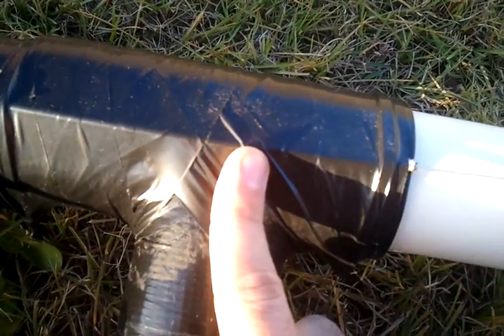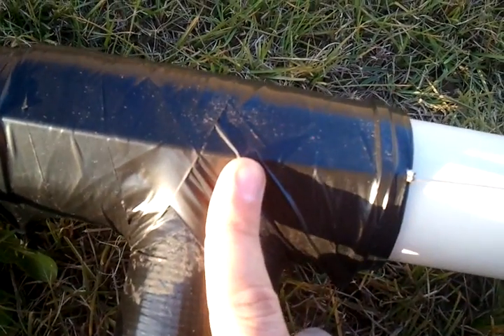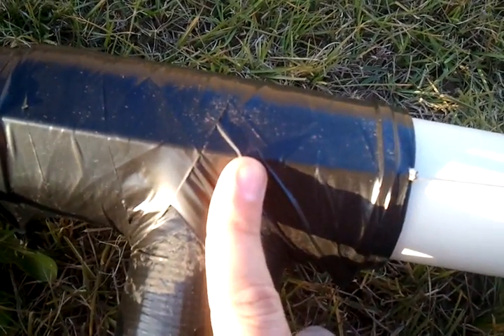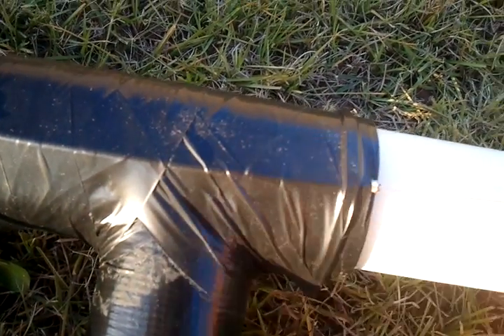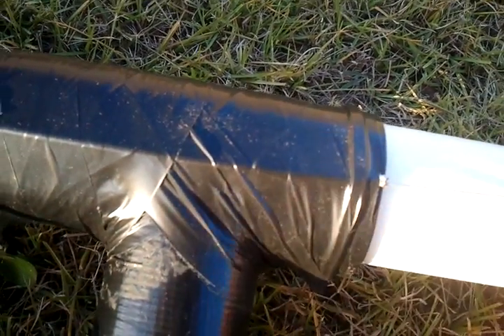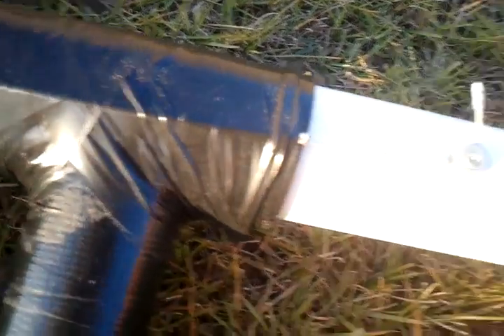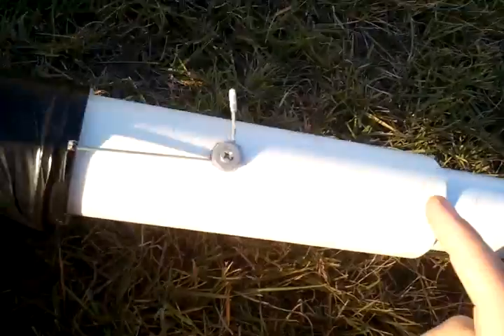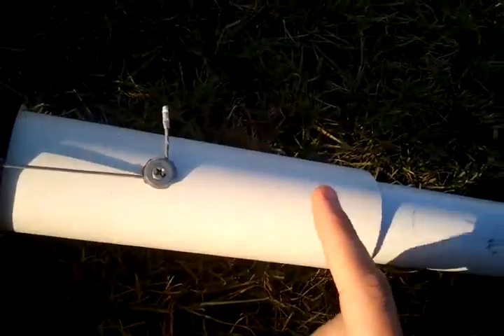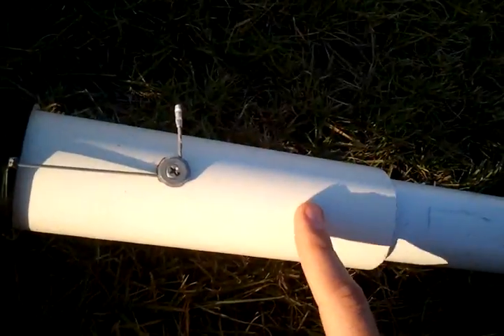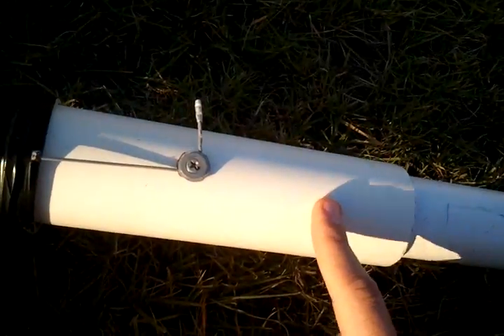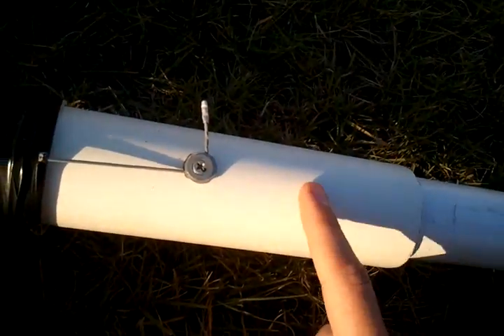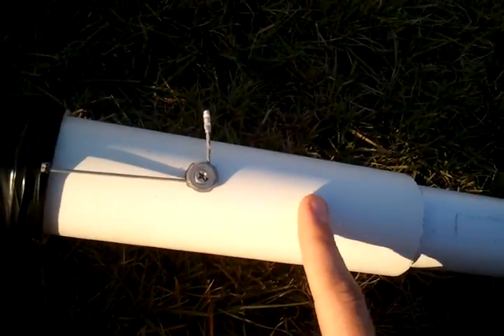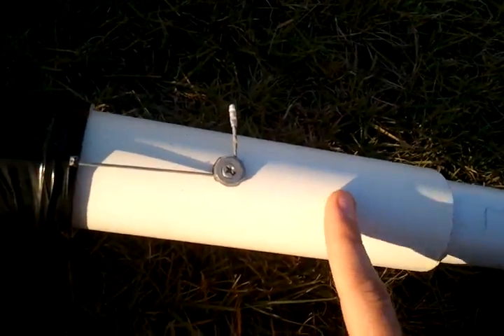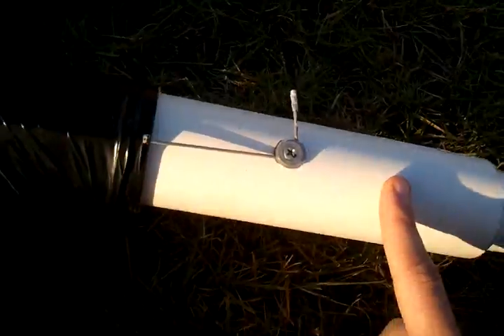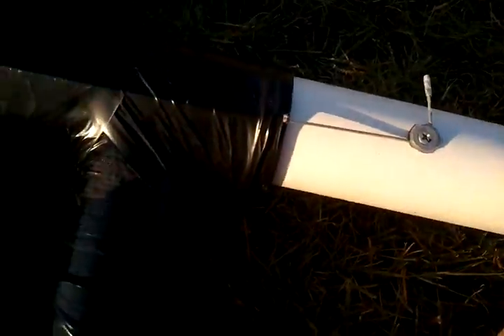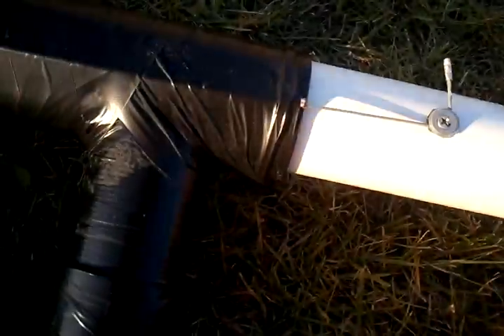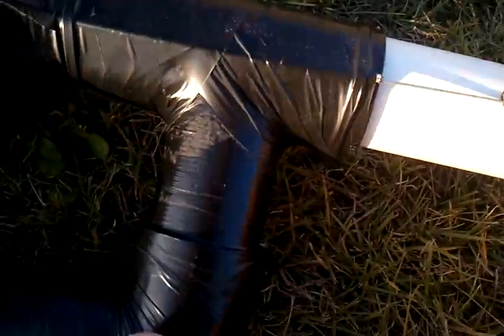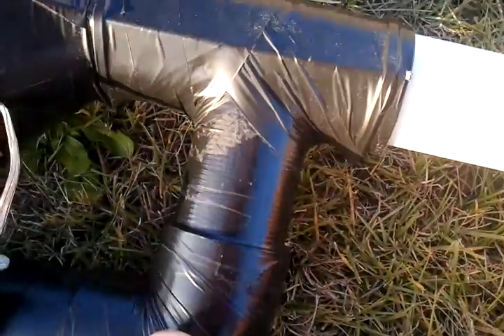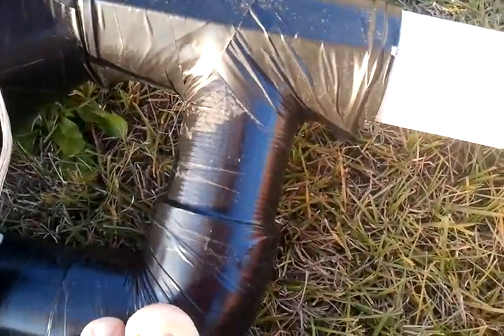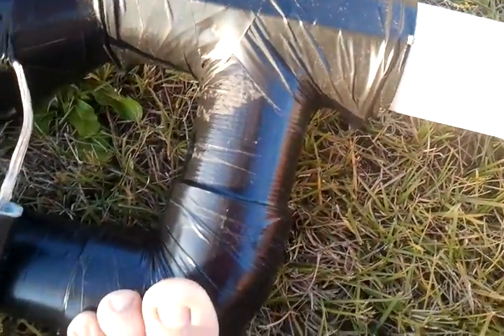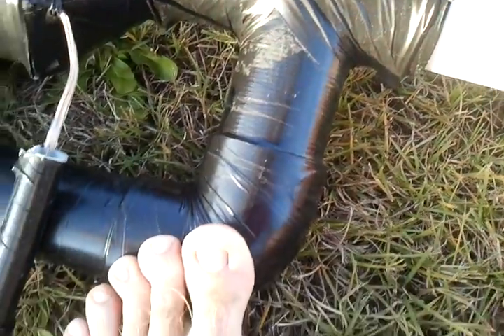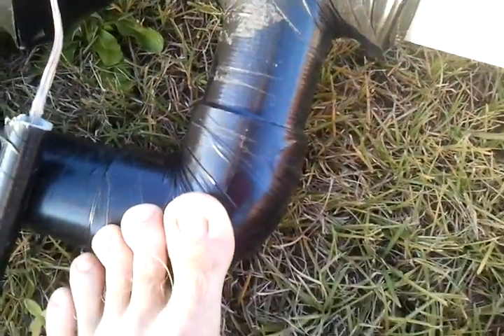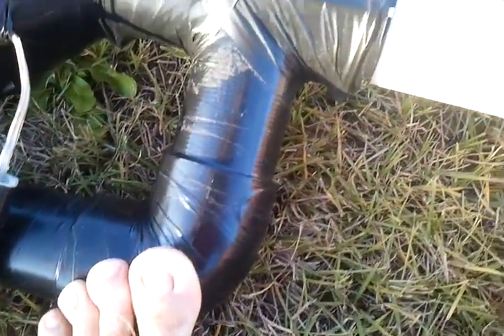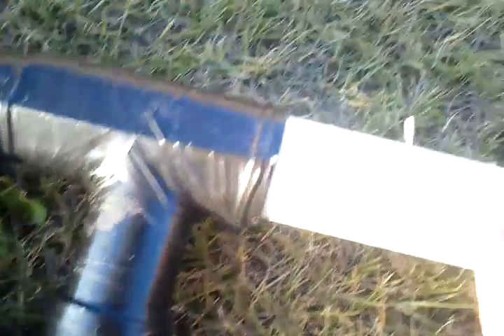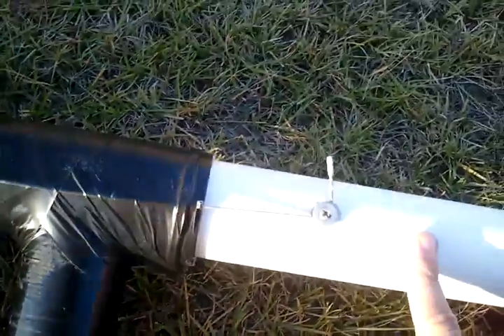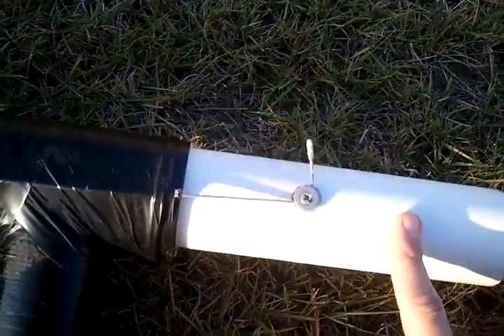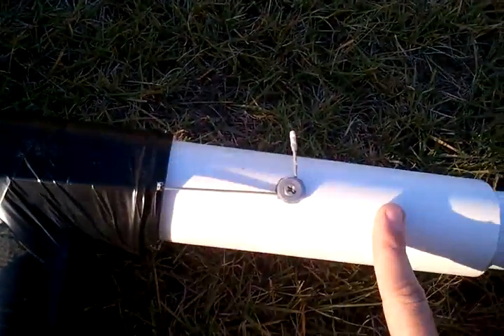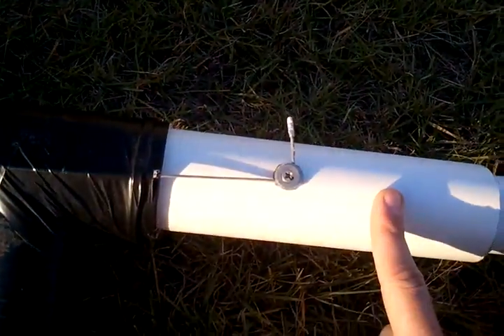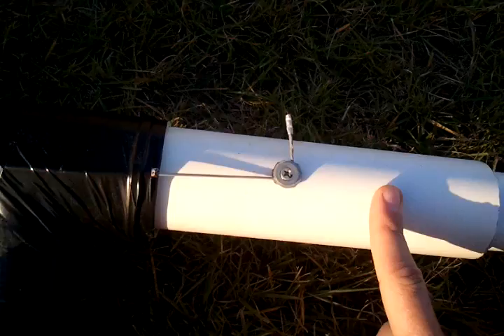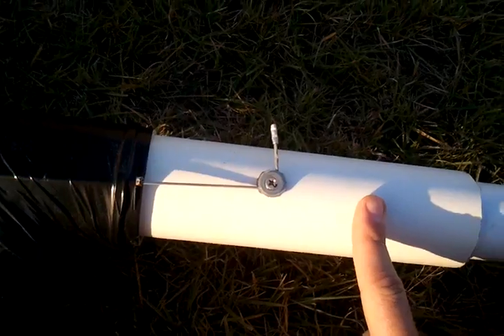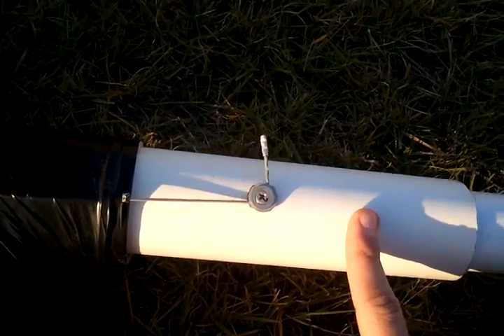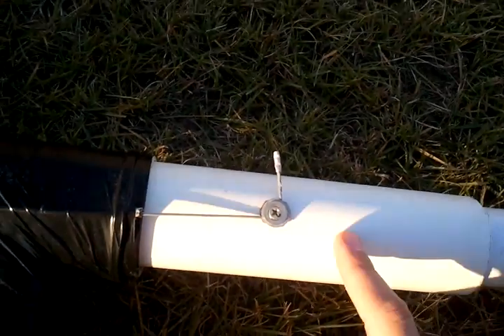So this thing does two things in one movement. All in all, this is basically a pump action golf ball gun, and it's pretty cool. Thanks for watching.